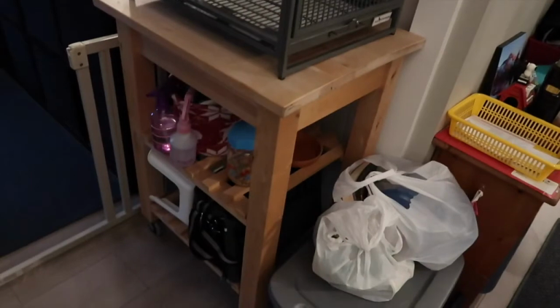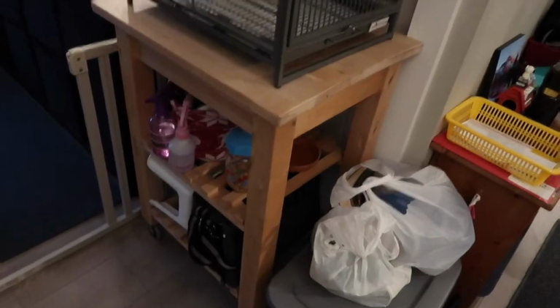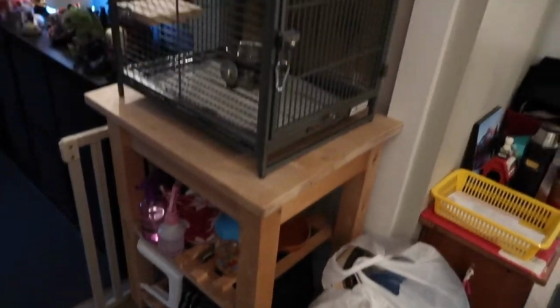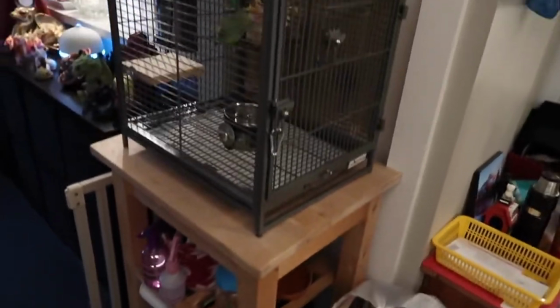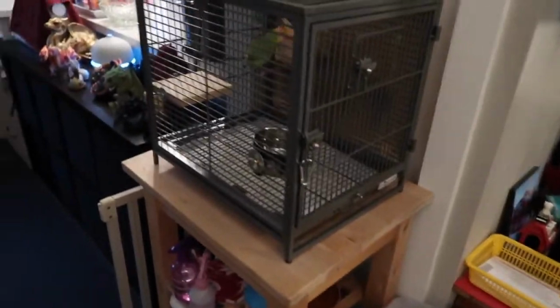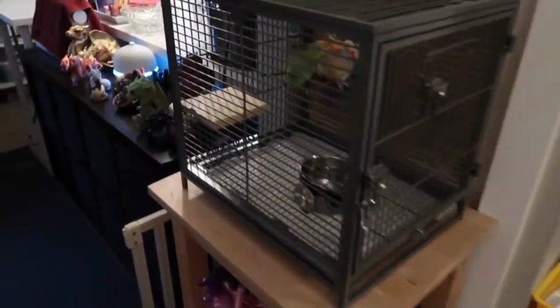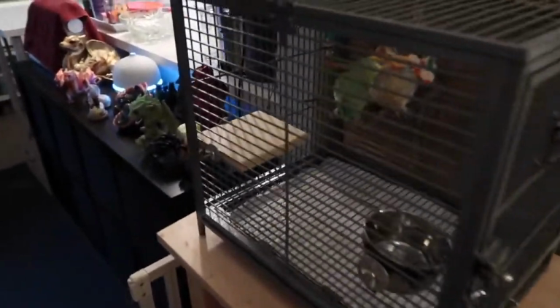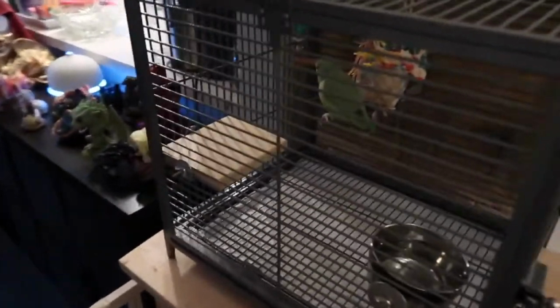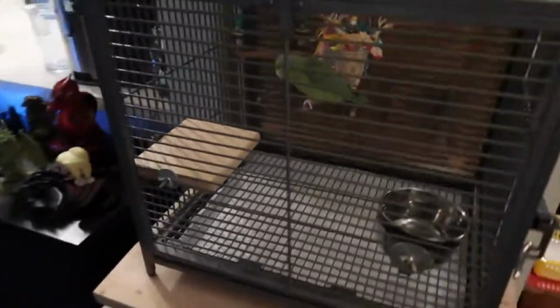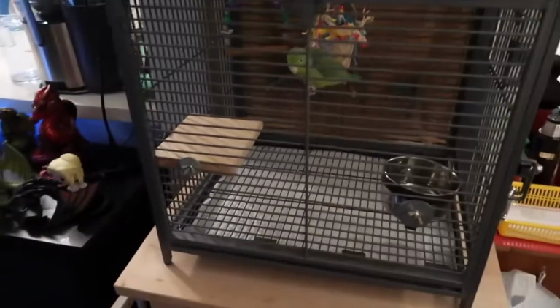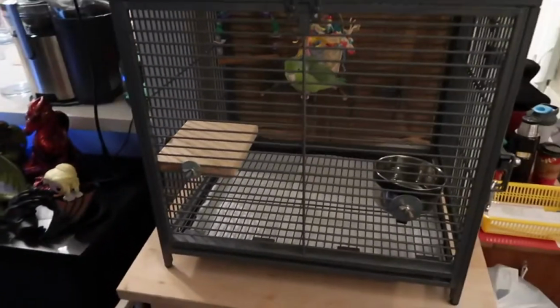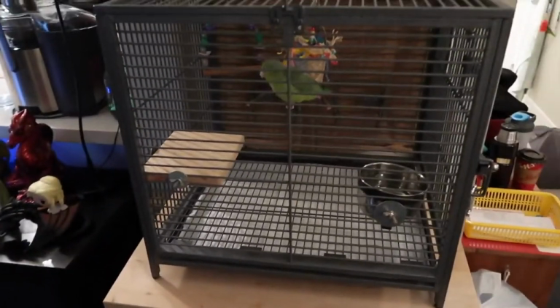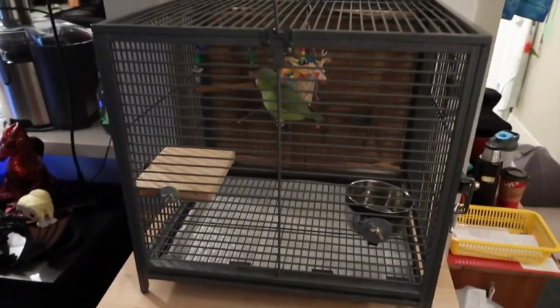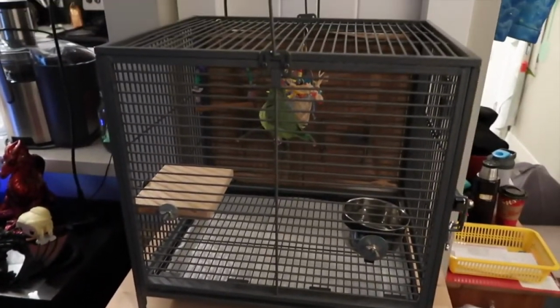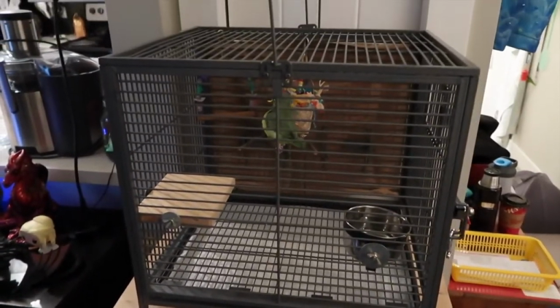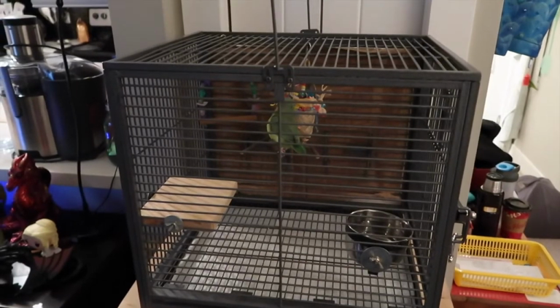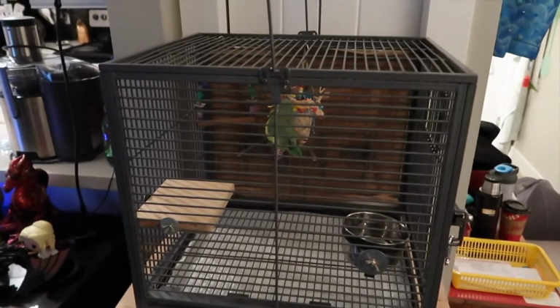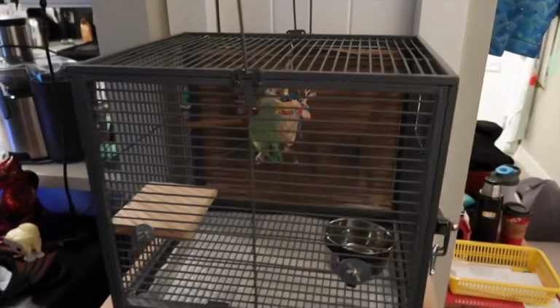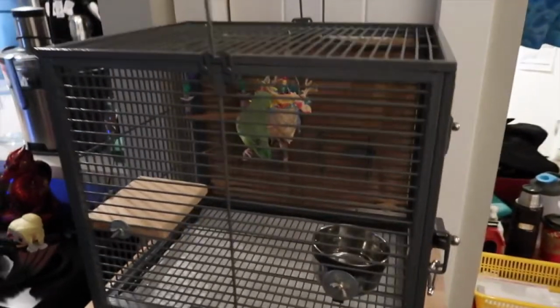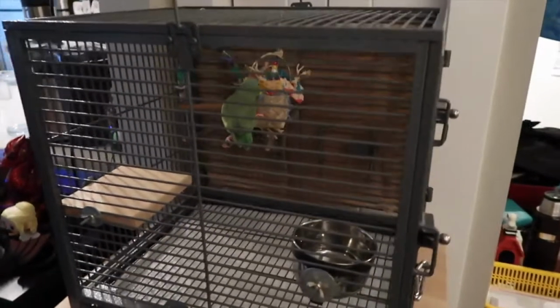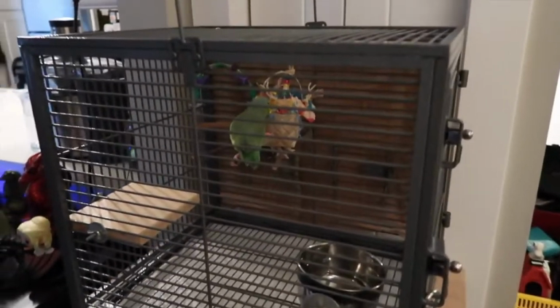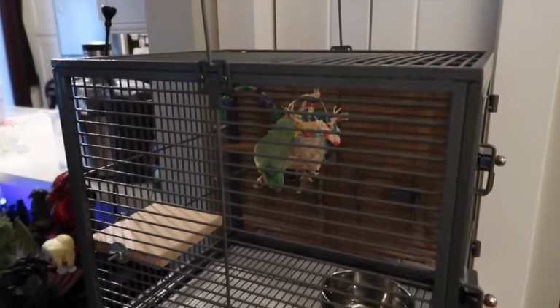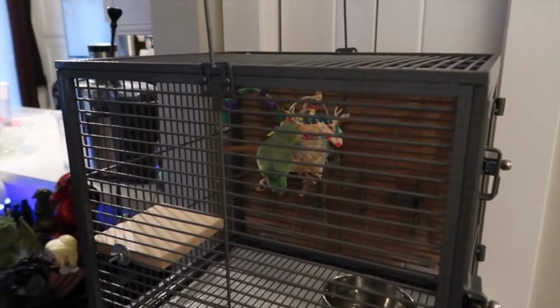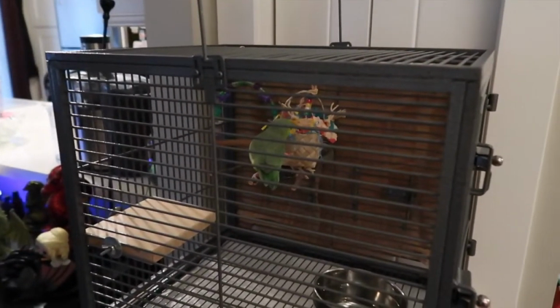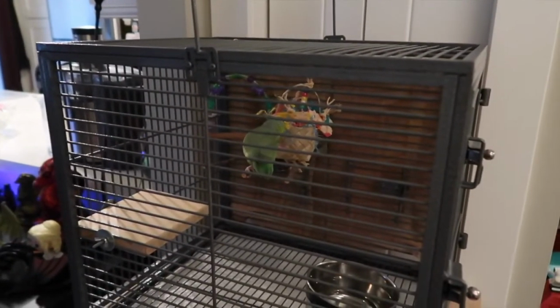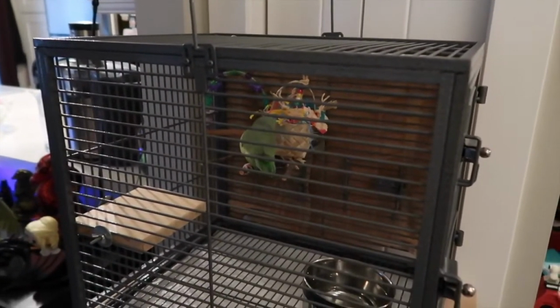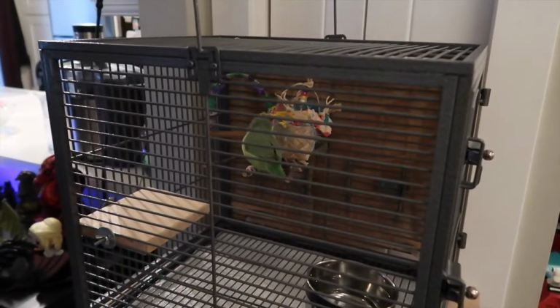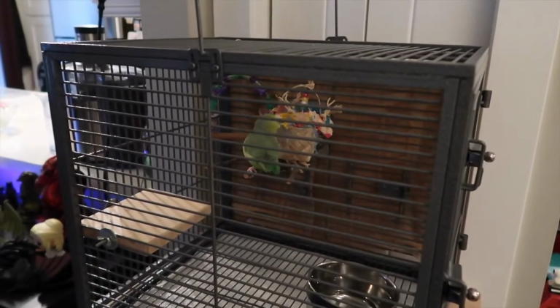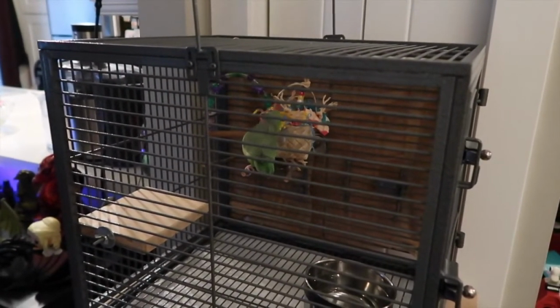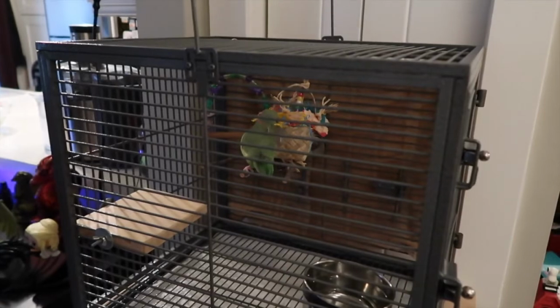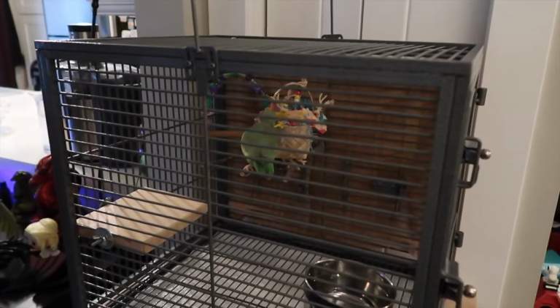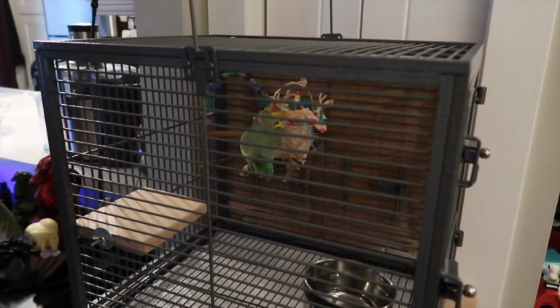All right, the bird is done, and now I'm going to tackle the dog. Oh, she's liking her little toy in there. What a good girl.